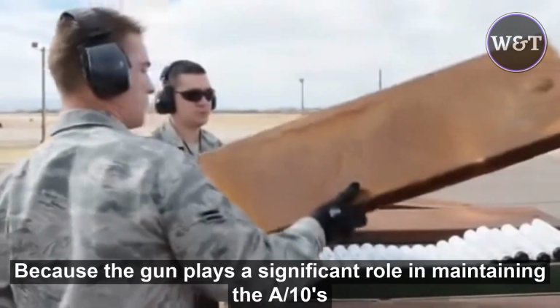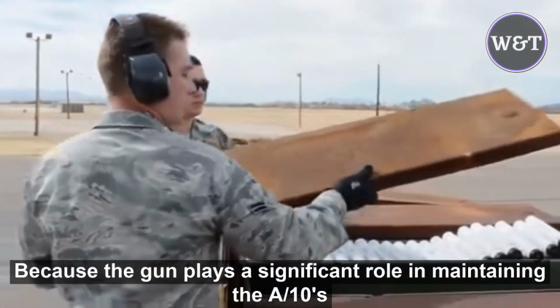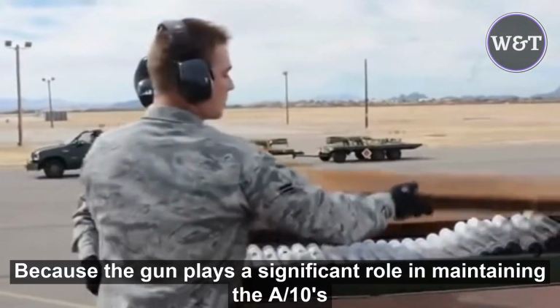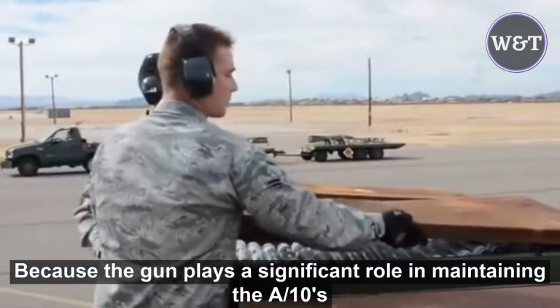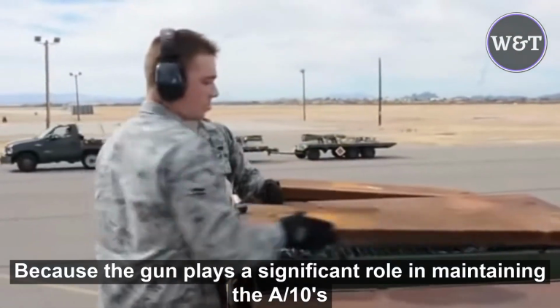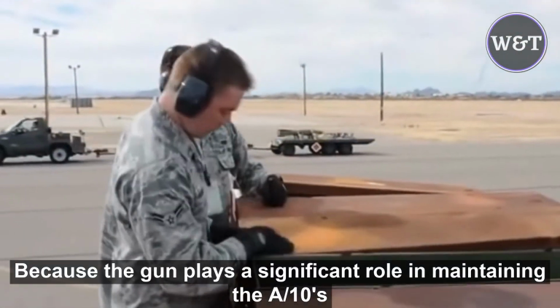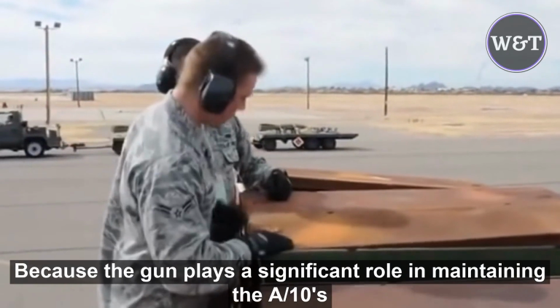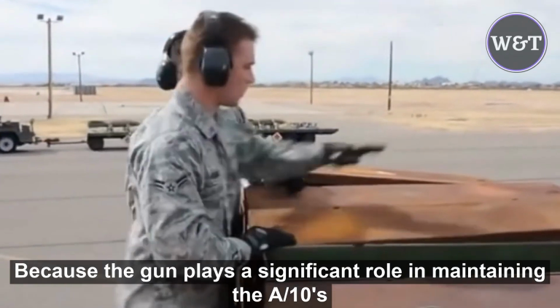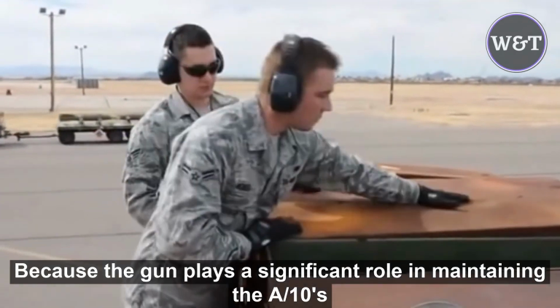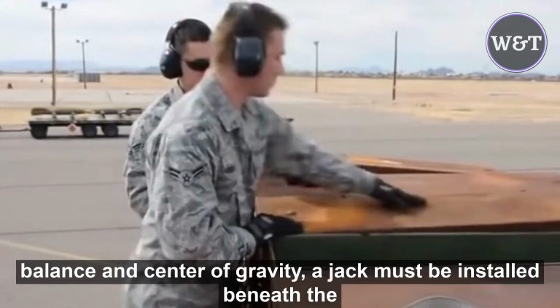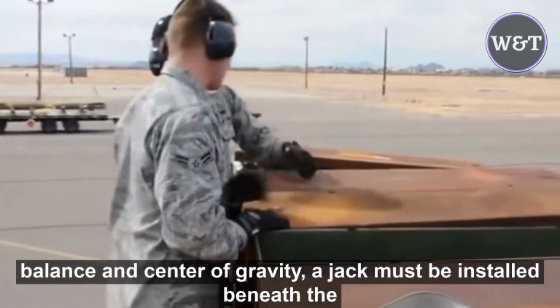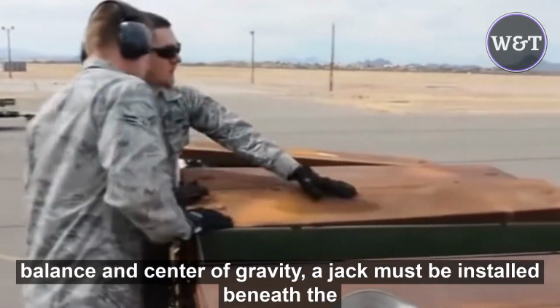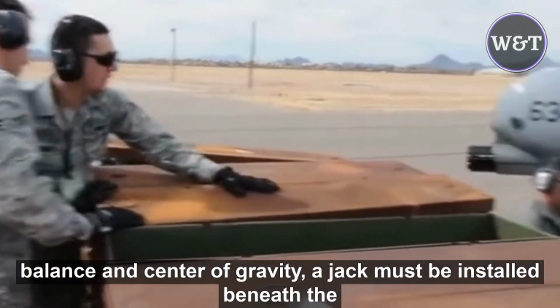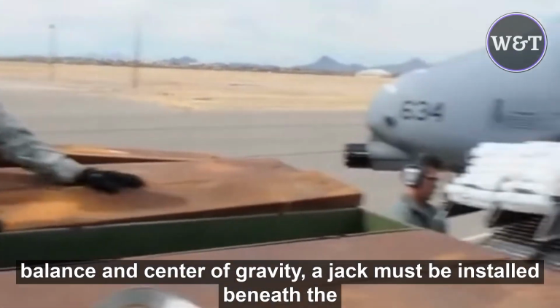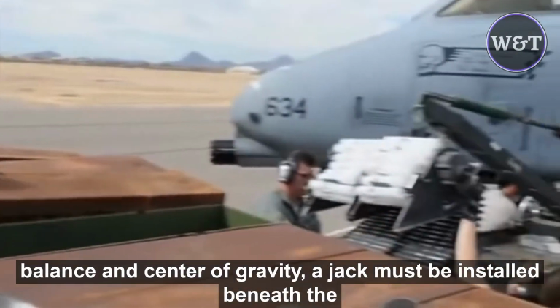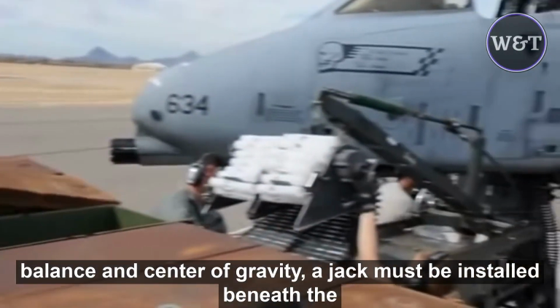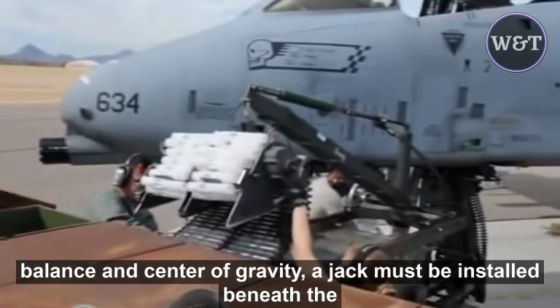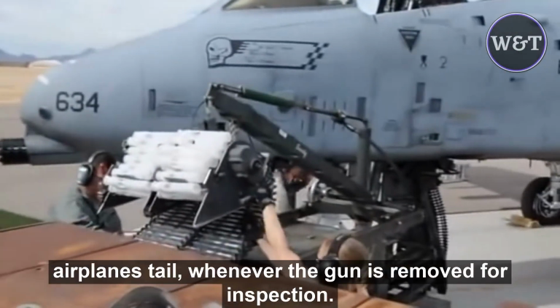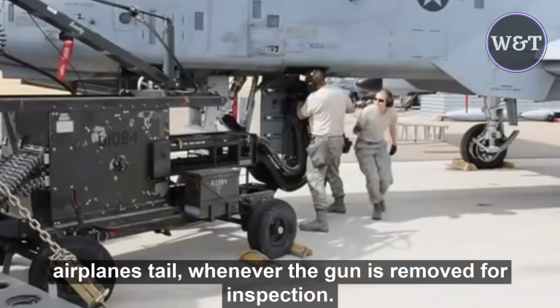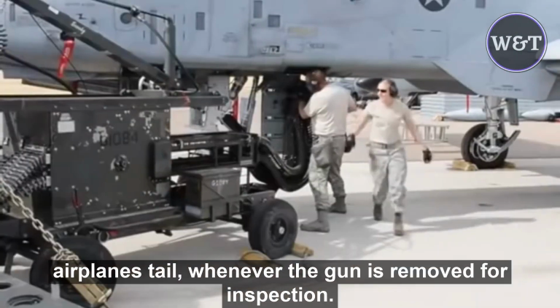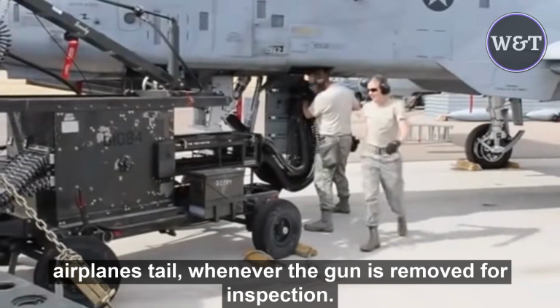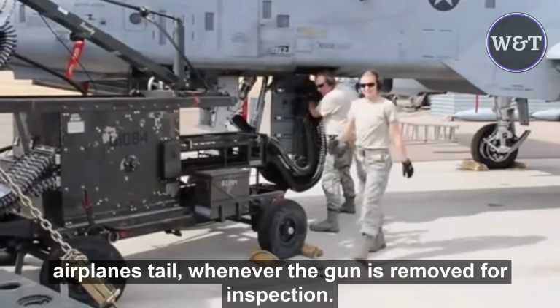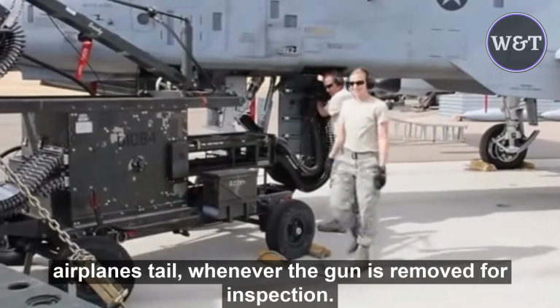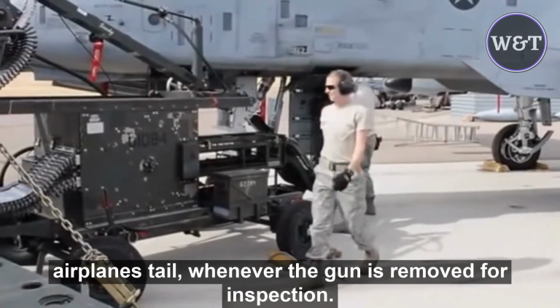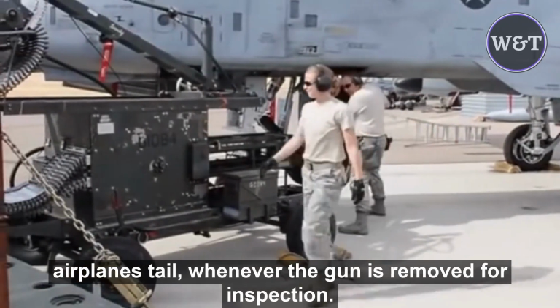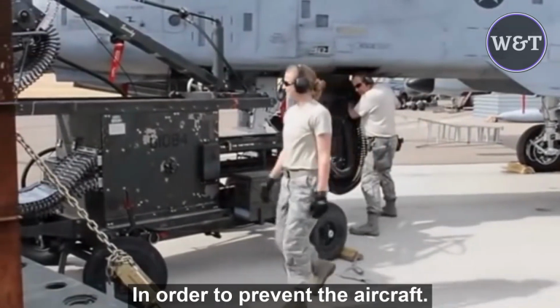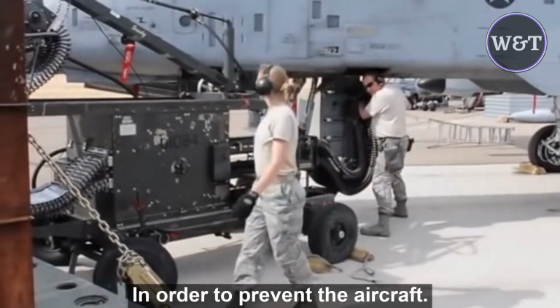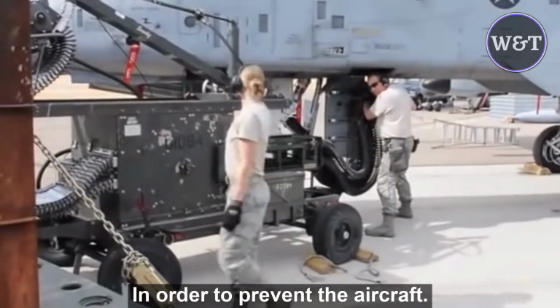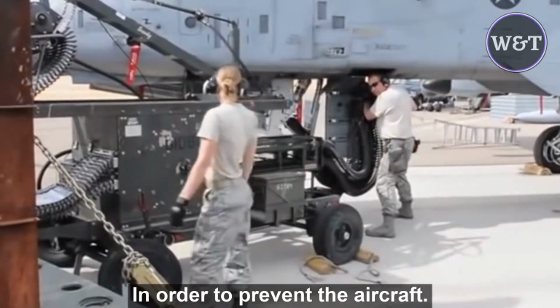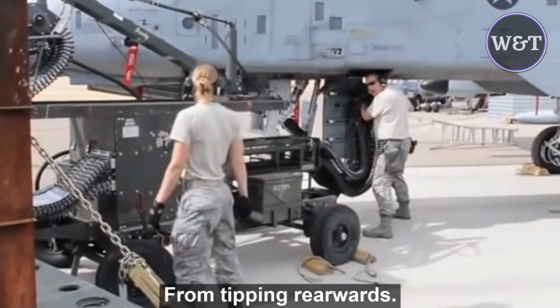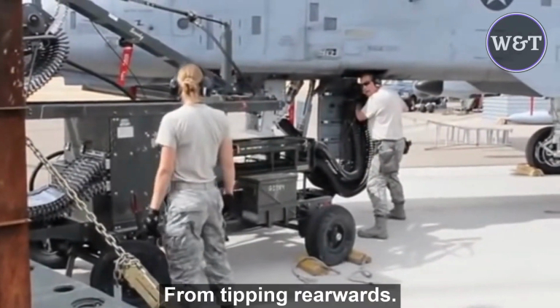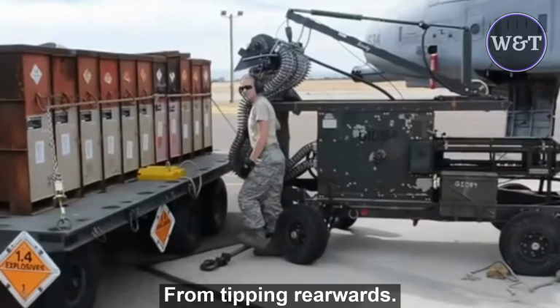Because the gun plays a significant role in maintaining the A-10's balance and center of gravity, a jack must be installed beneath the airplane's tail whenever the gun is removed for inspection, in order to prevent the aircraft from tipping rearward.